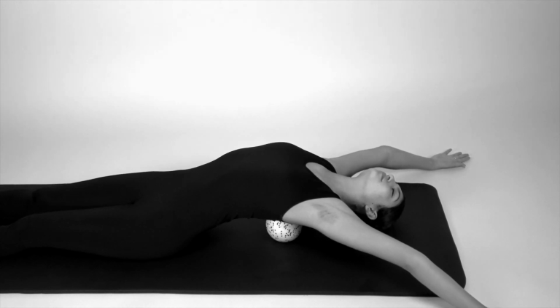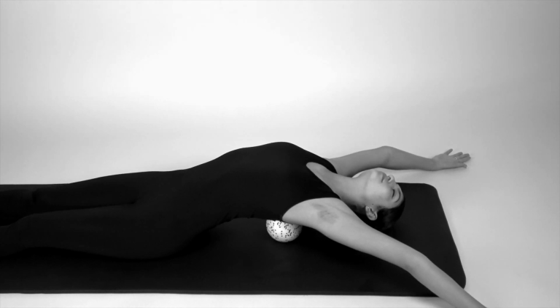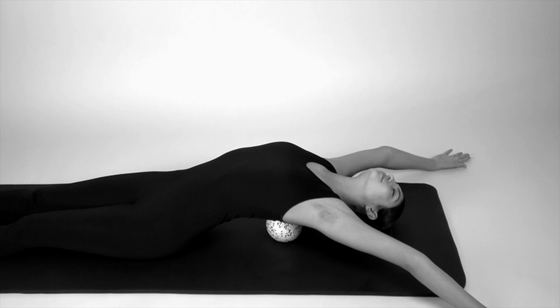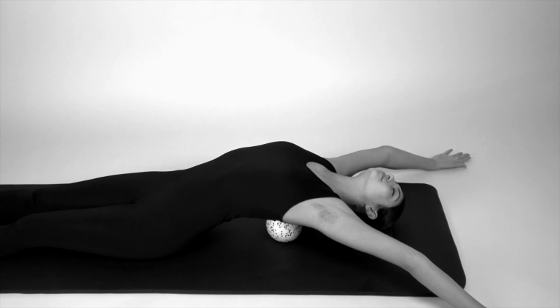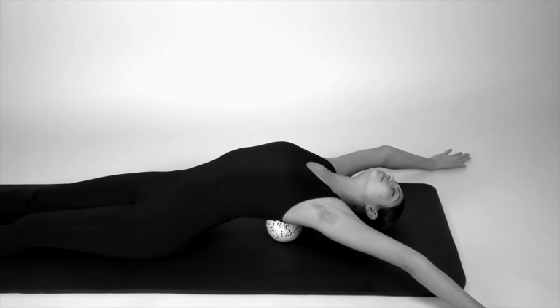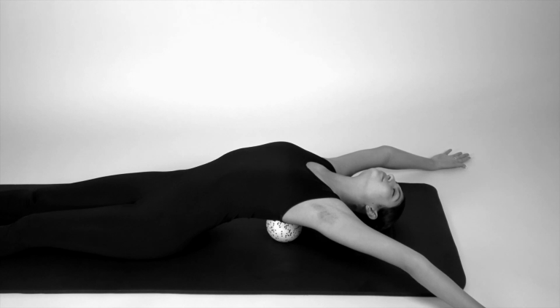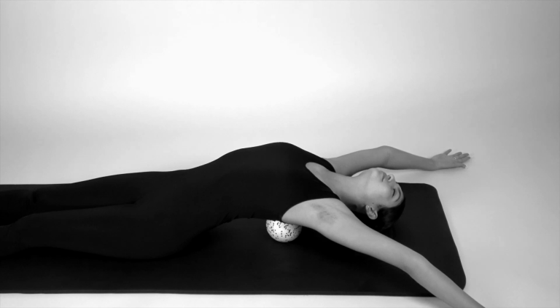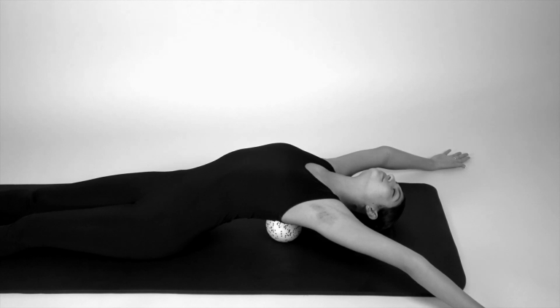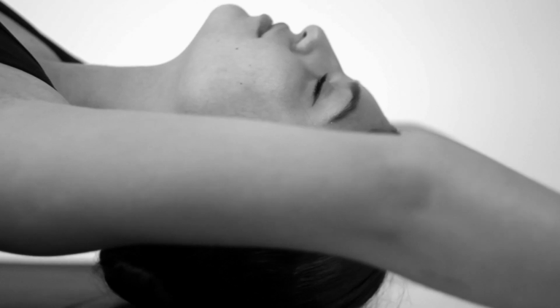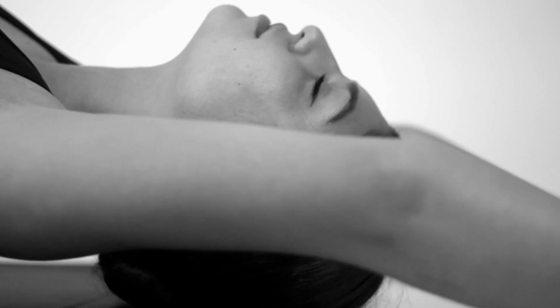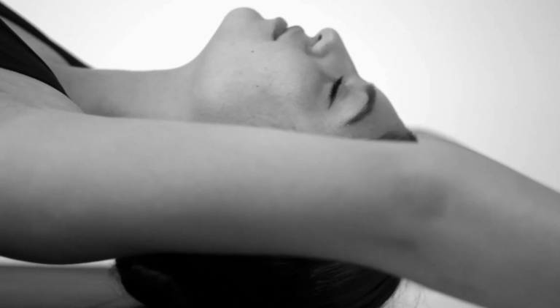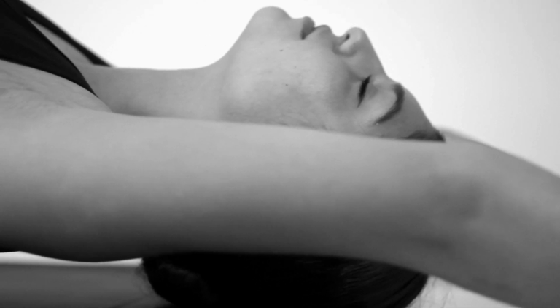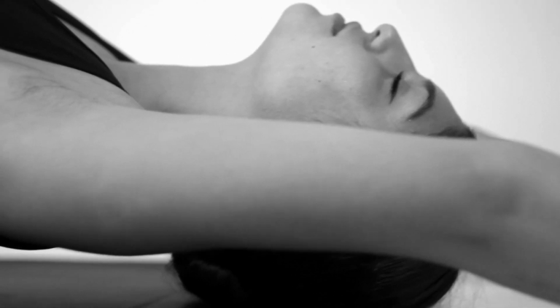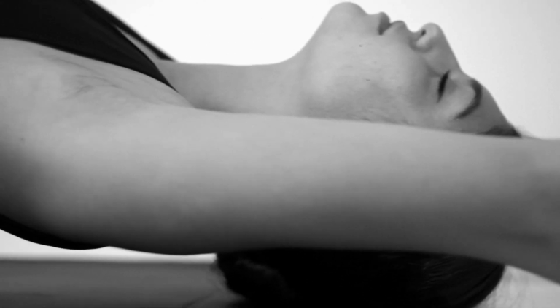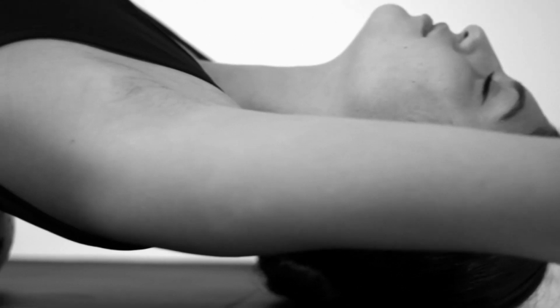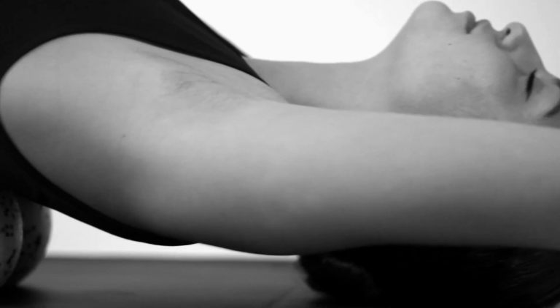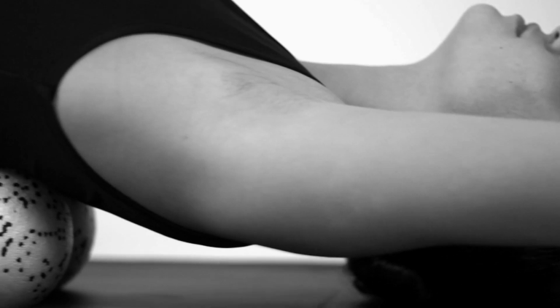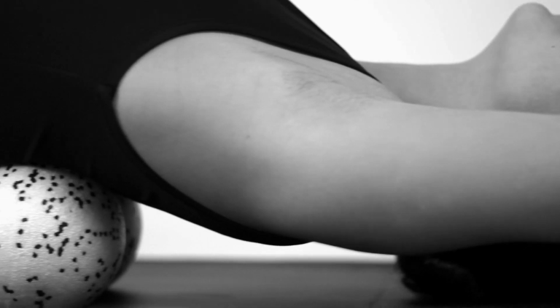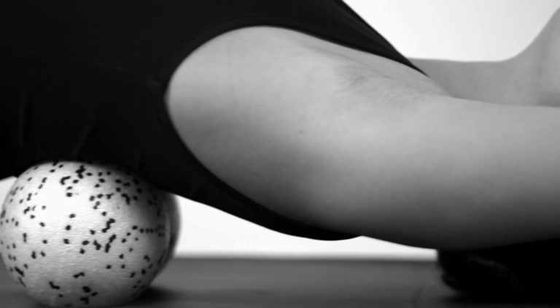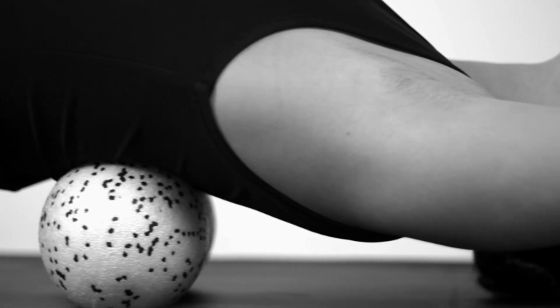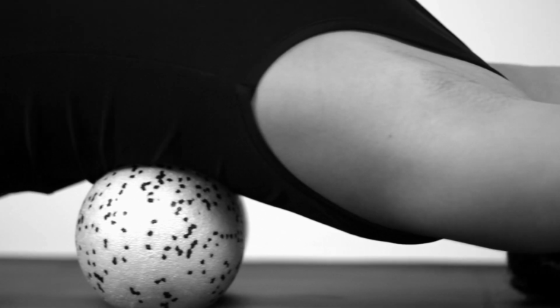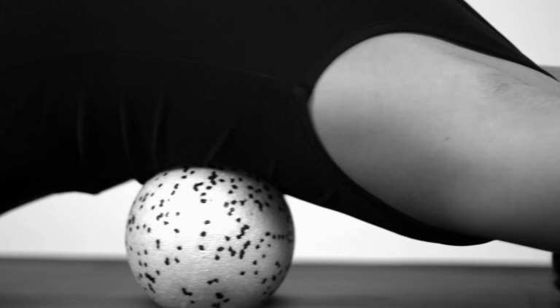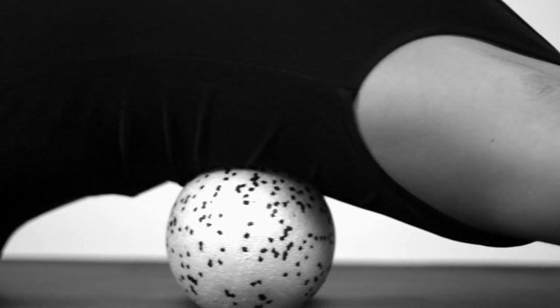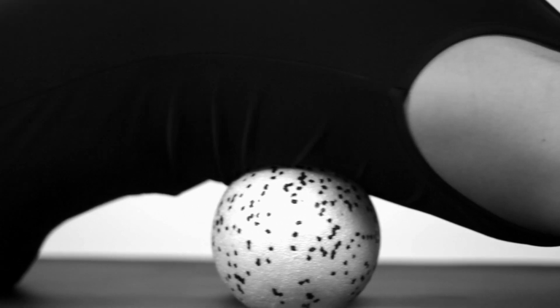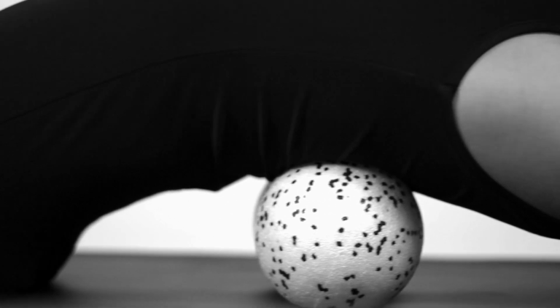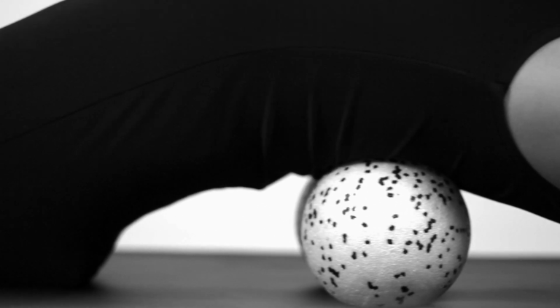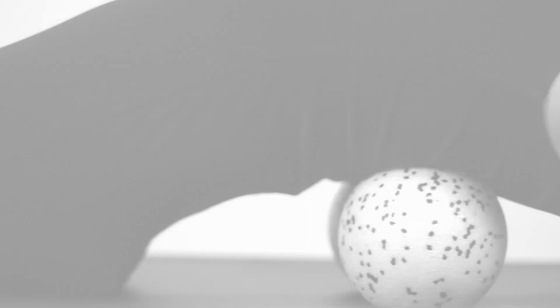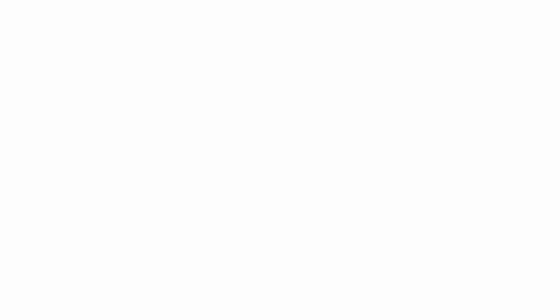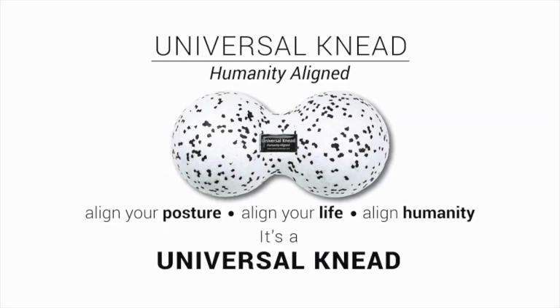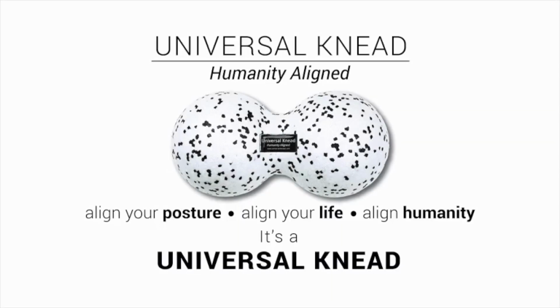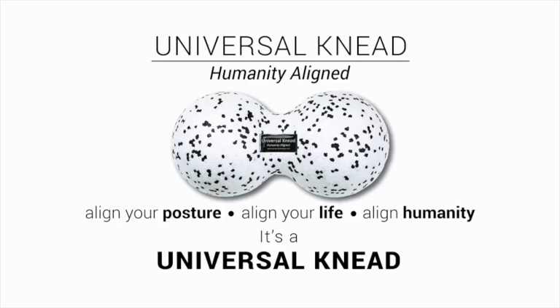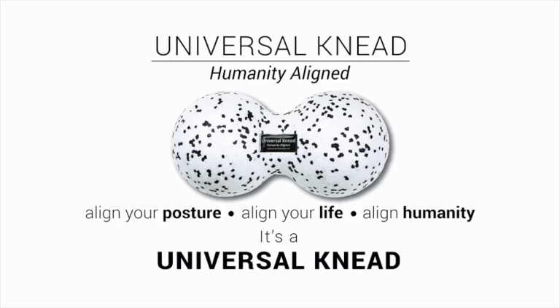Place the device under the mid-back region while lying flat on the floor. You may need a small pillow to support your head. You should feel your chest and your shoulders start to open up as you breathe.